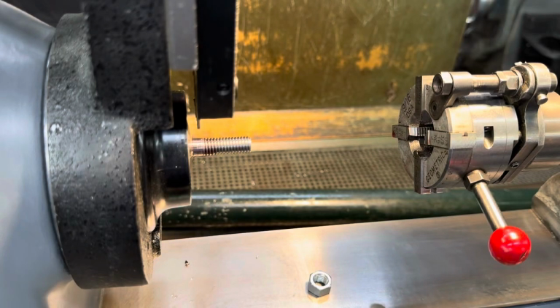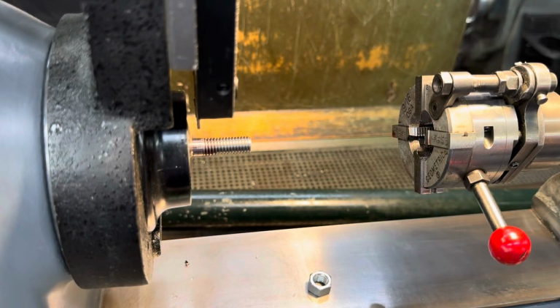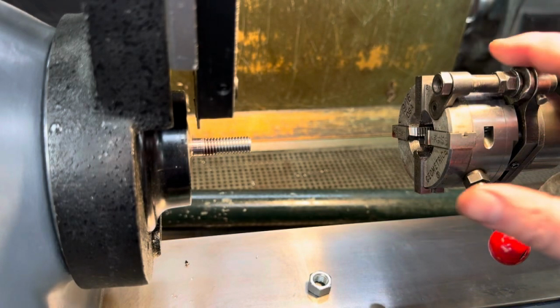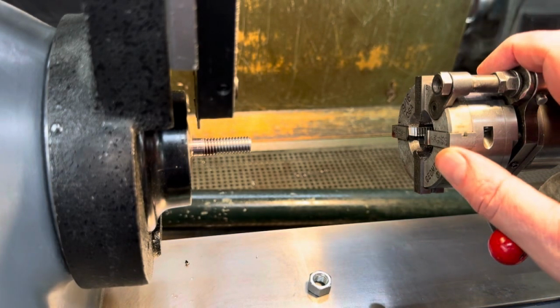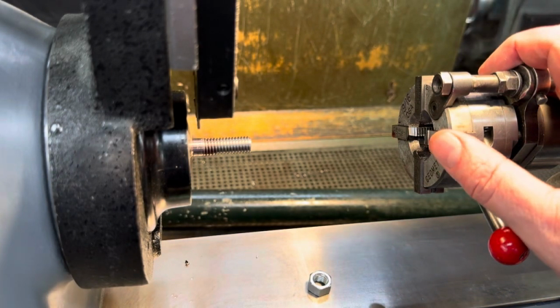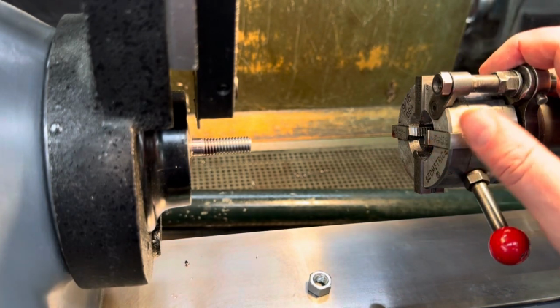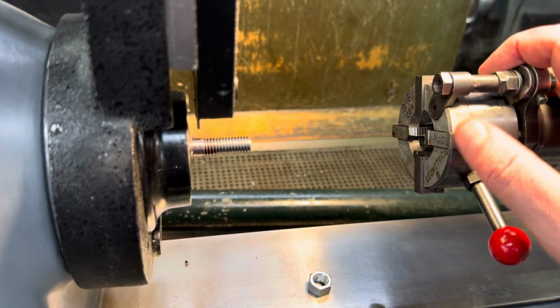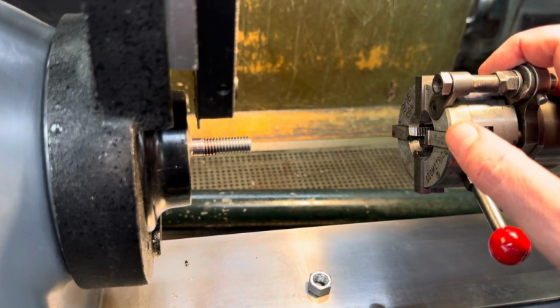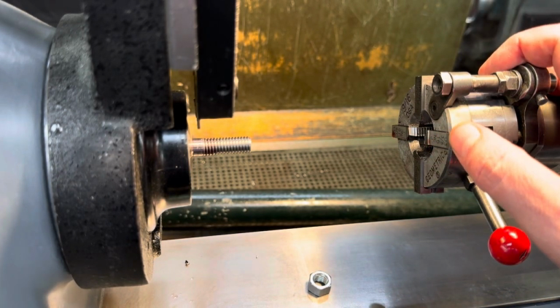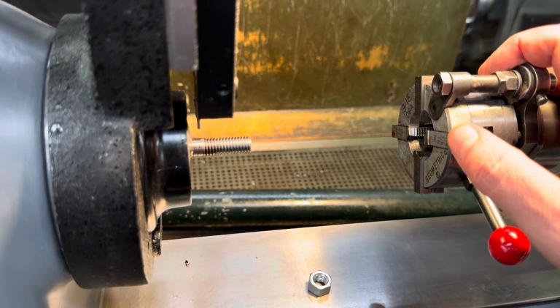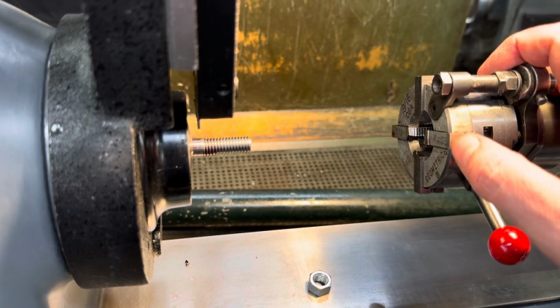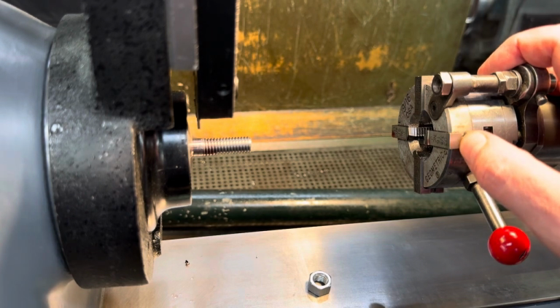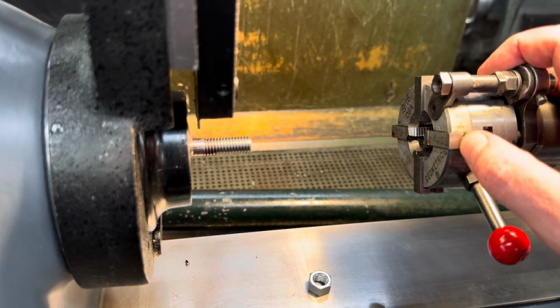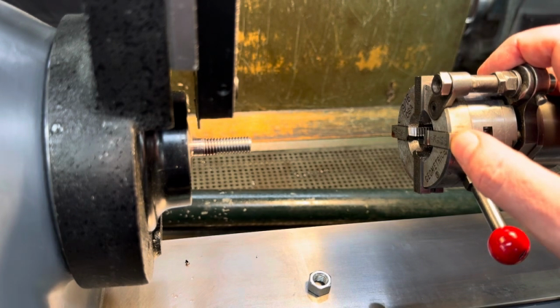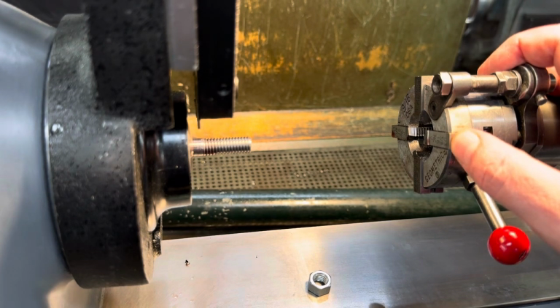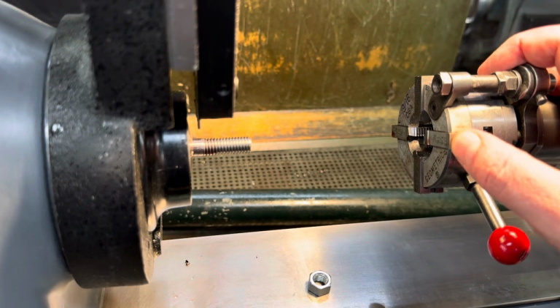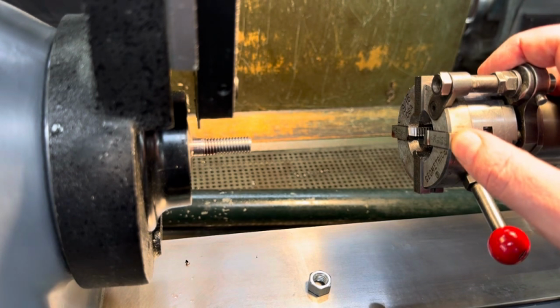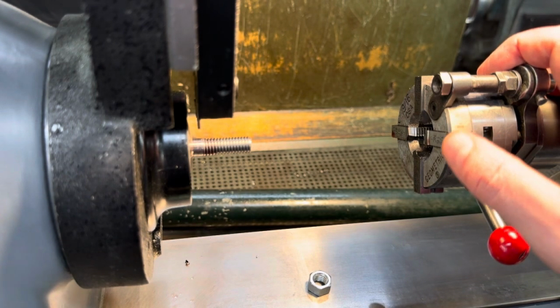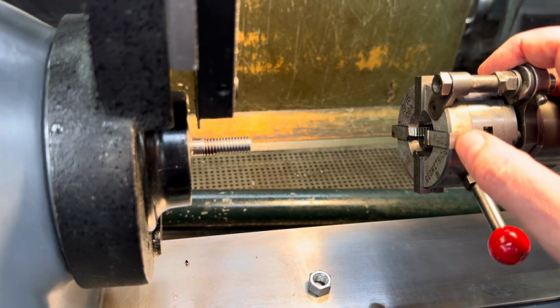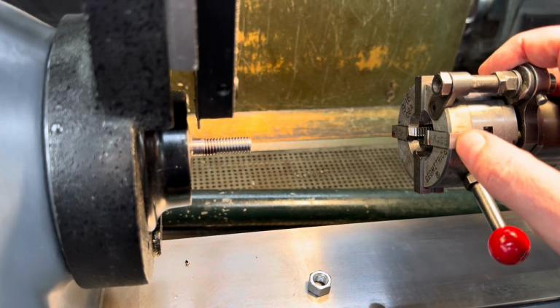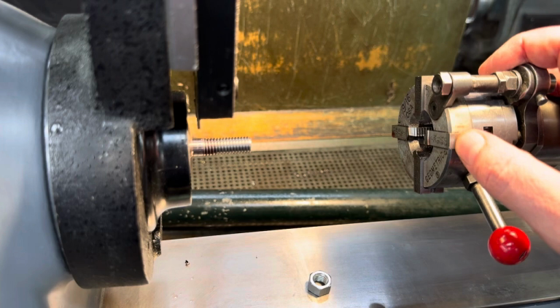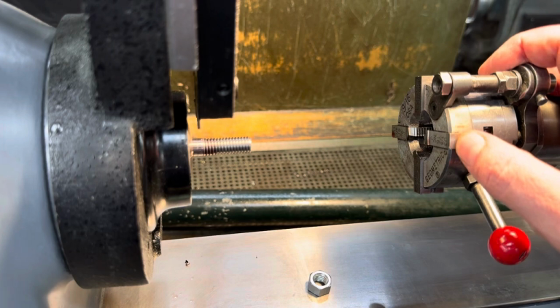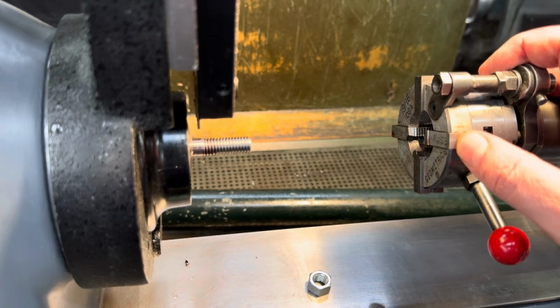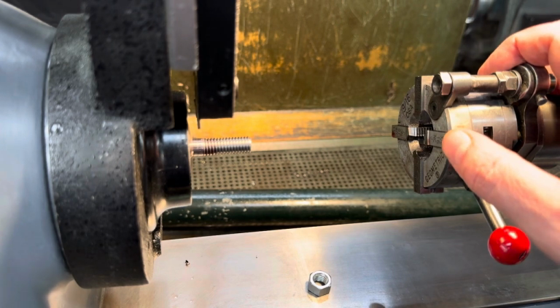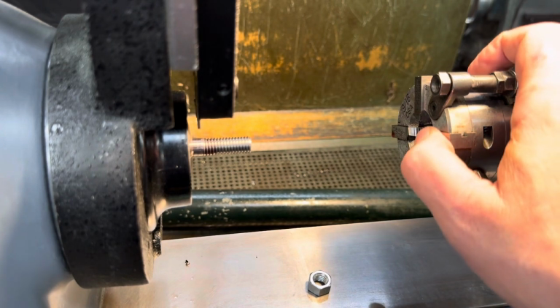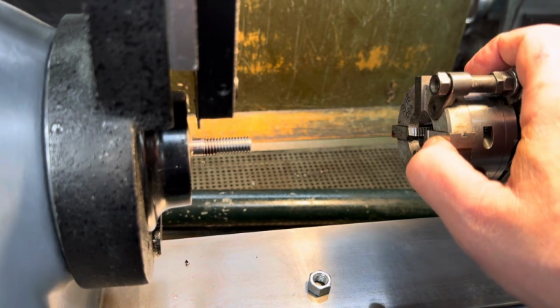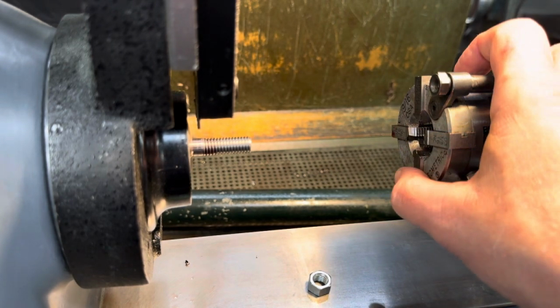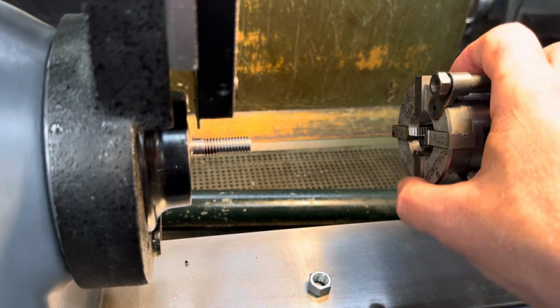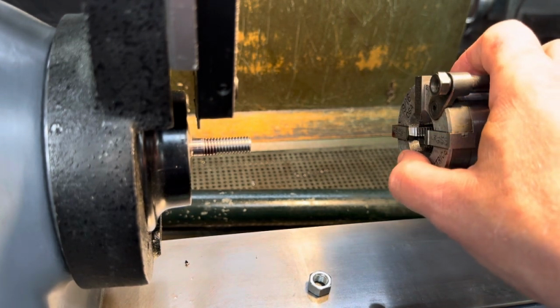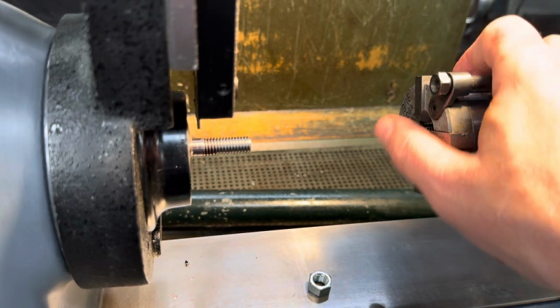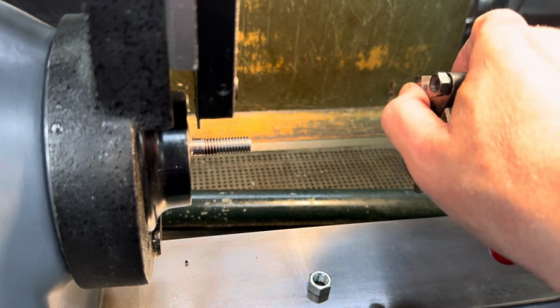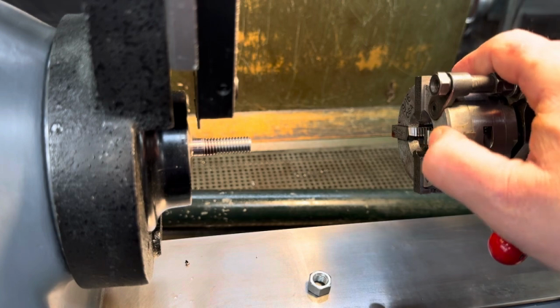I'm going to demonstrate a geometric die head. This has 3/8-16 national coarse die chasers in here — there are four of them: one, two, three, four.